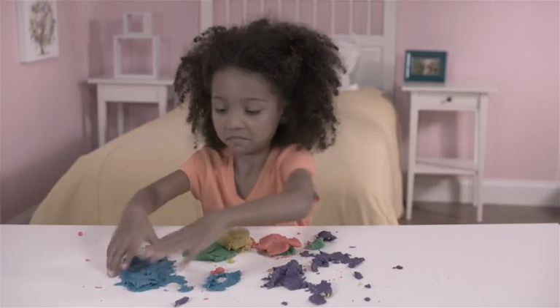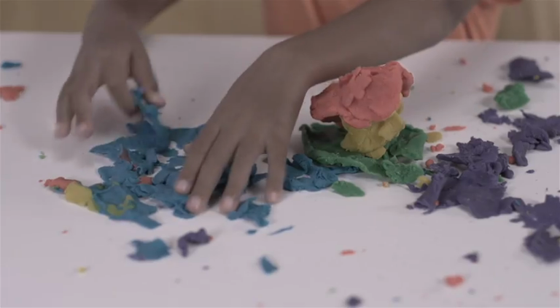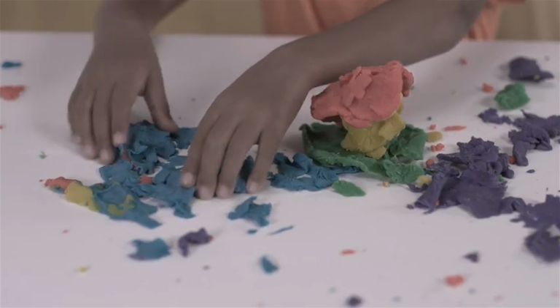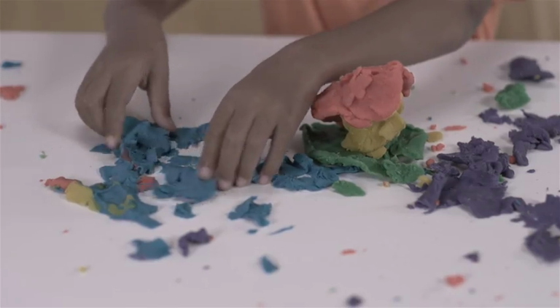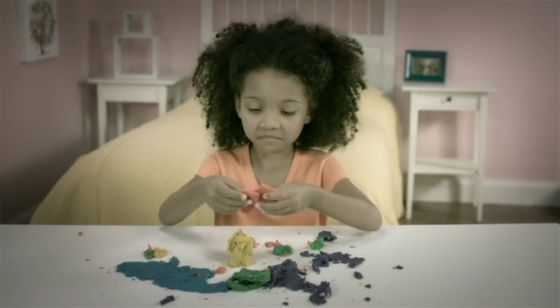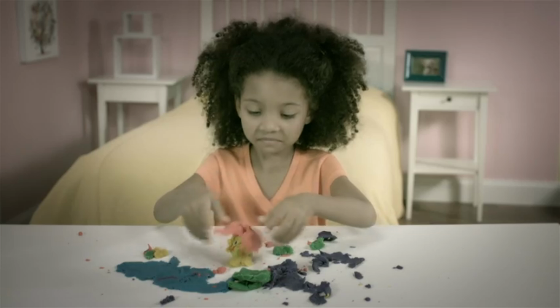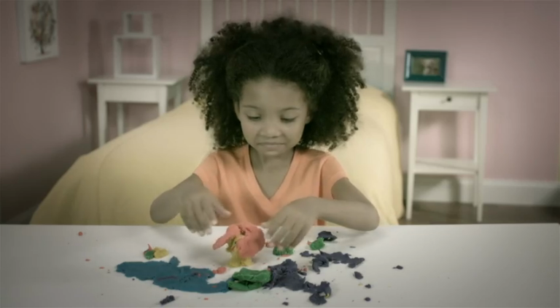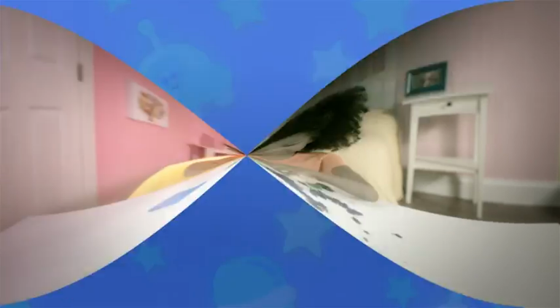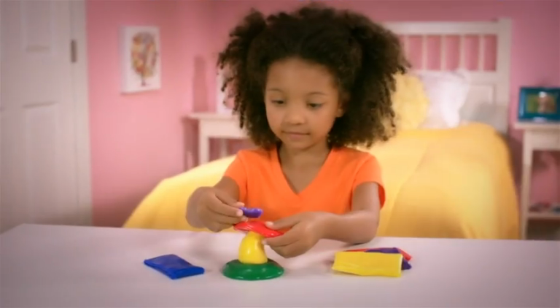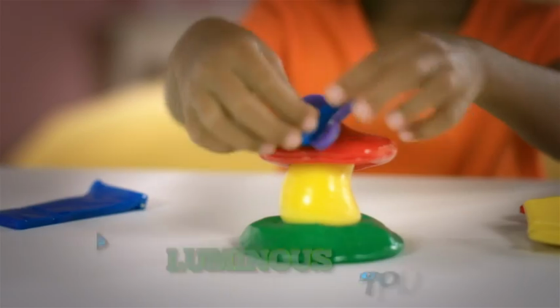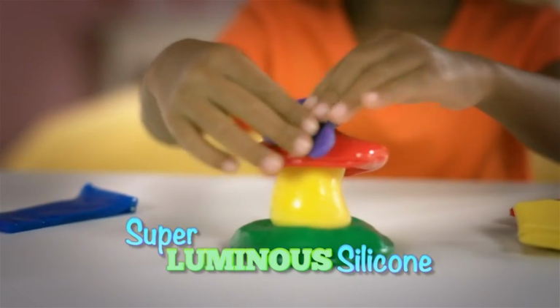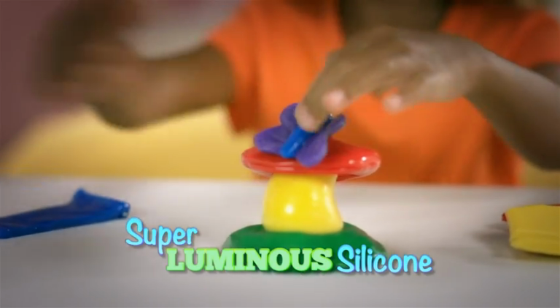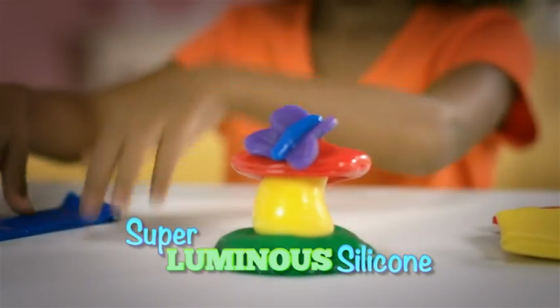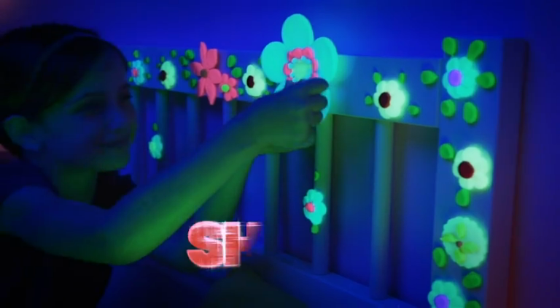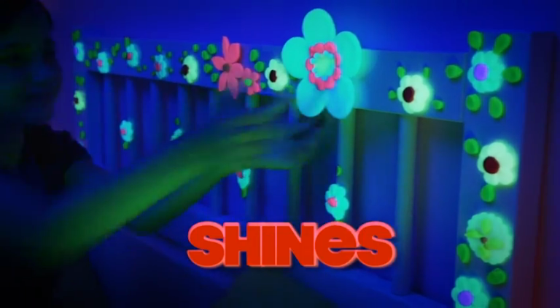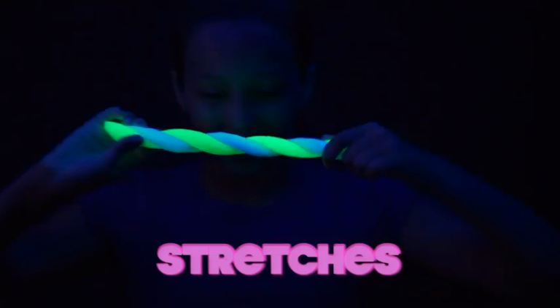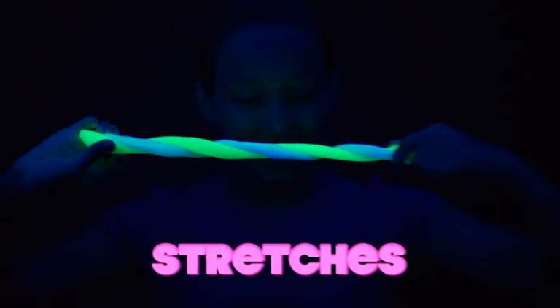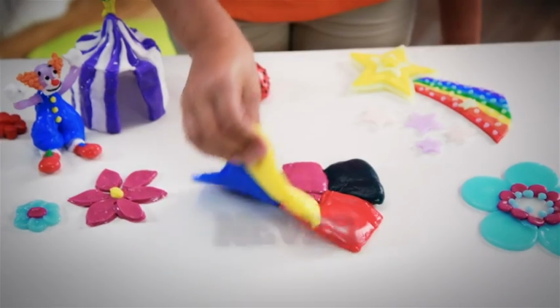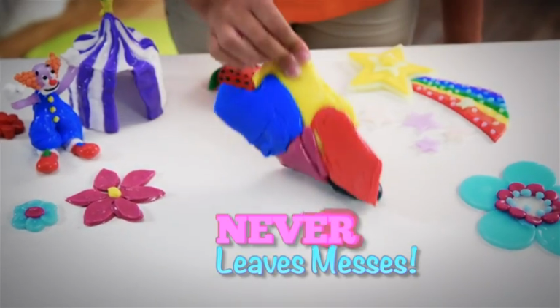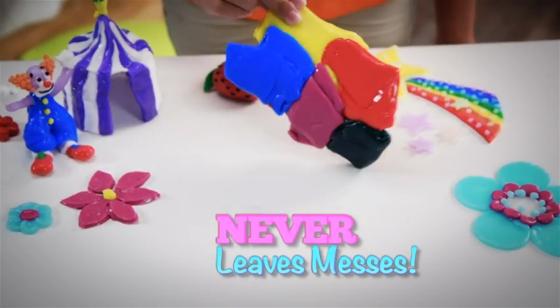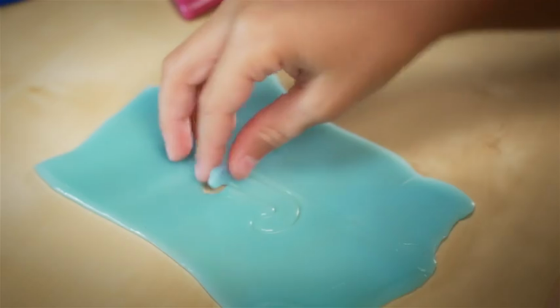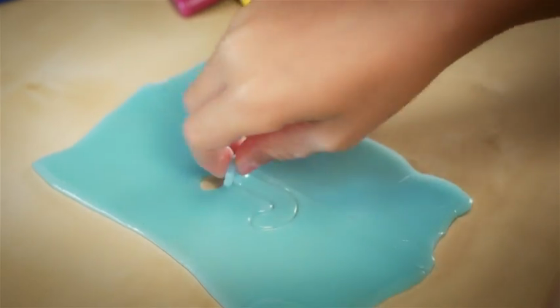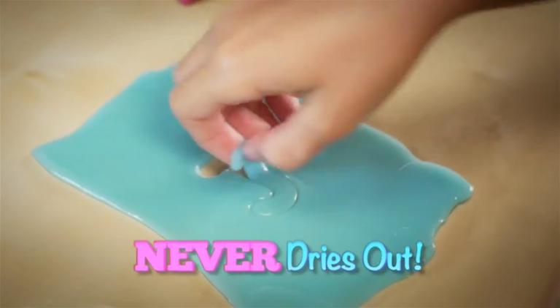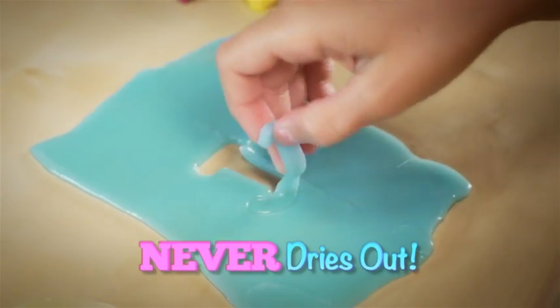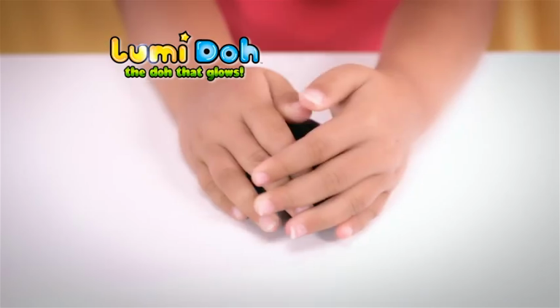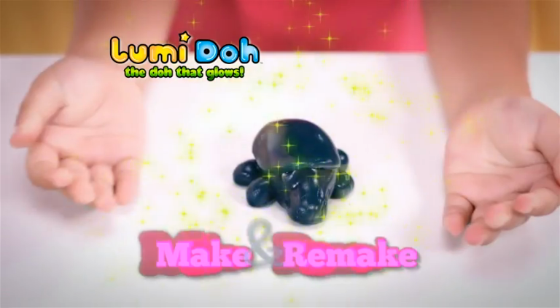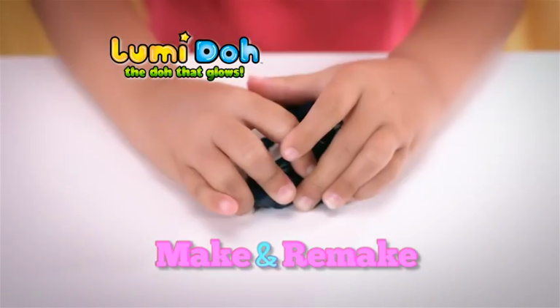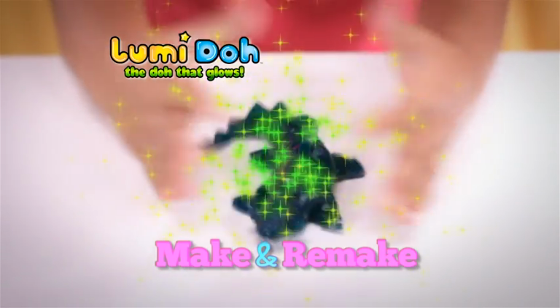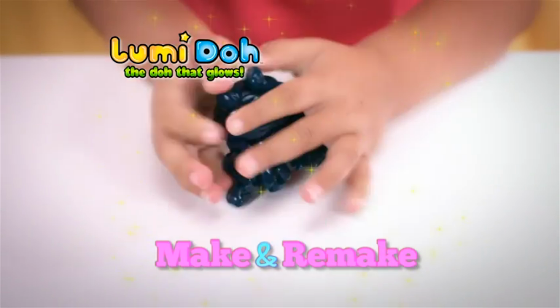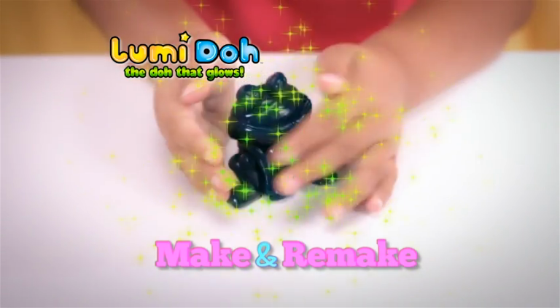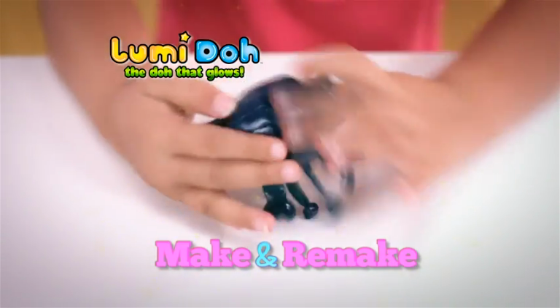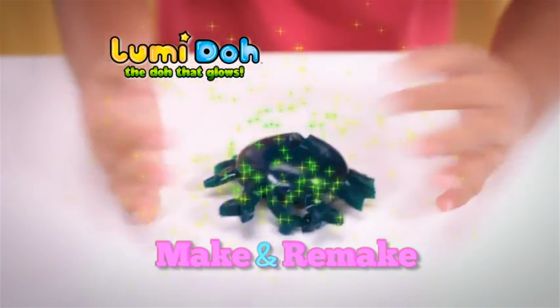Ordinary dough is dull, stains, and dries out. But Loomy Dough is super-luminous silicone that shines, stretches, and never leaves messes. Plus, it never dries out, so you can make and remake it in so many ways.